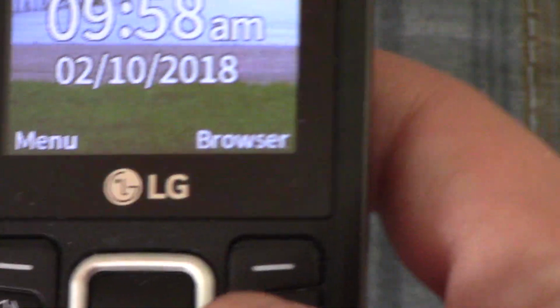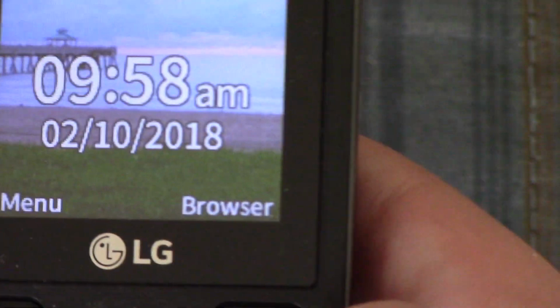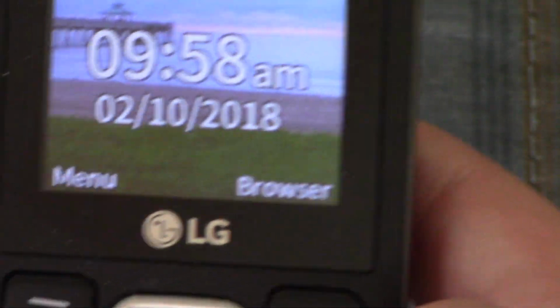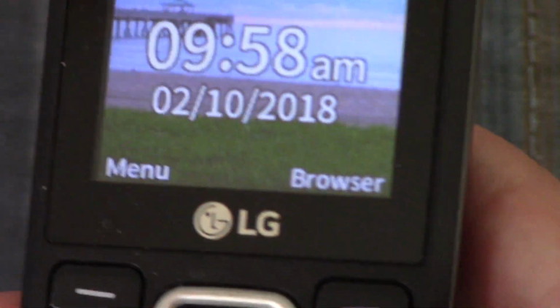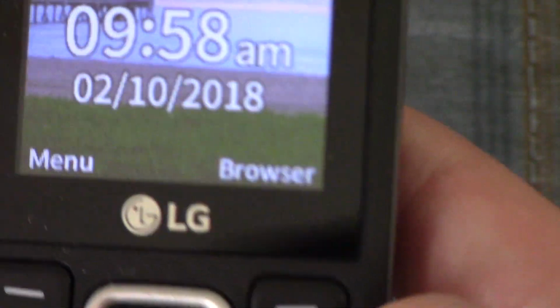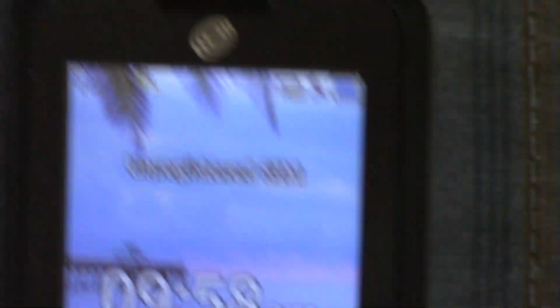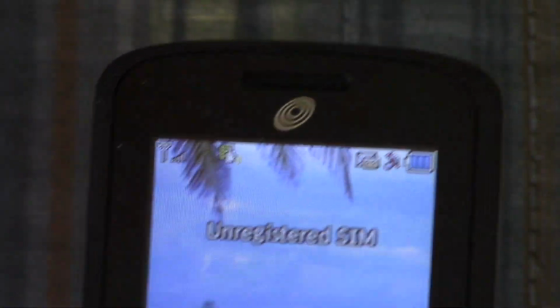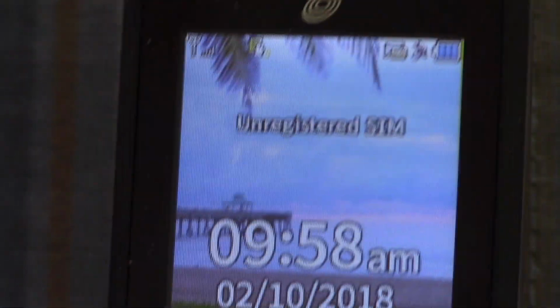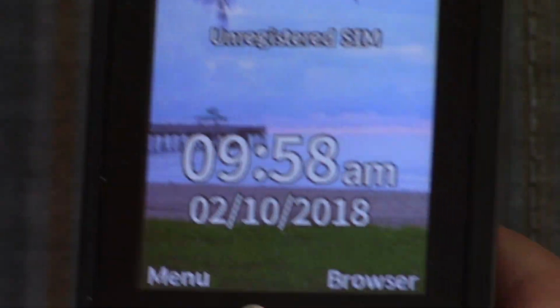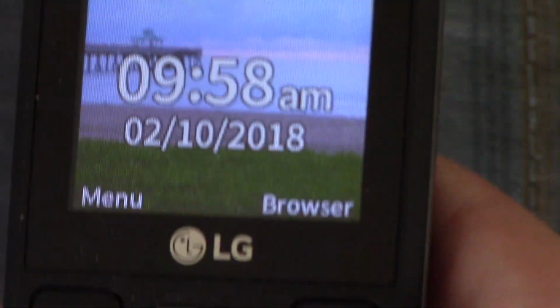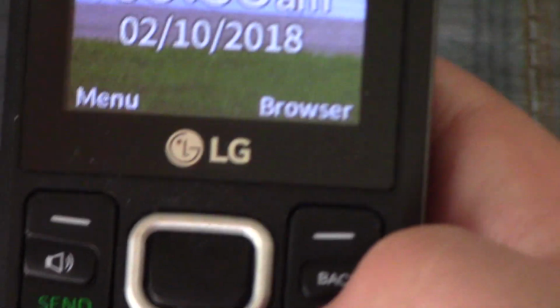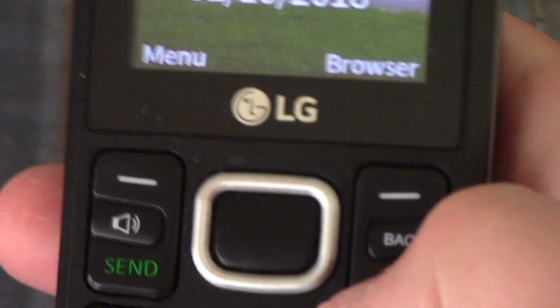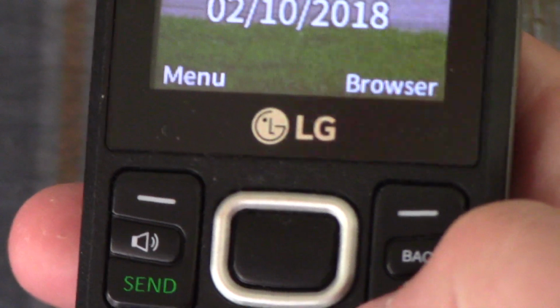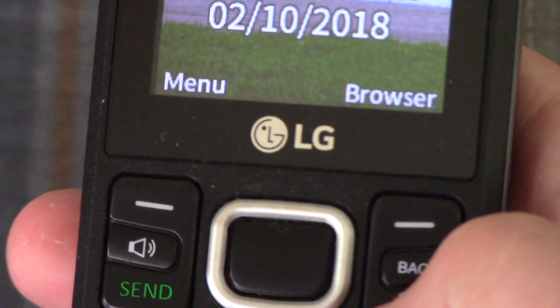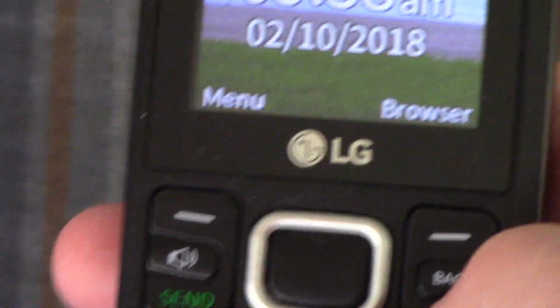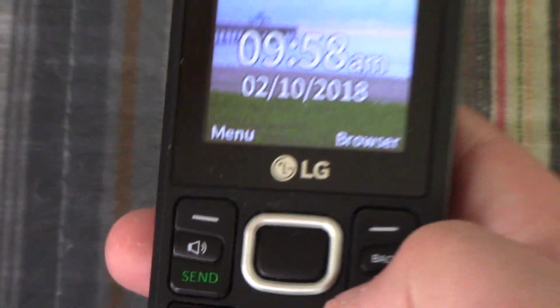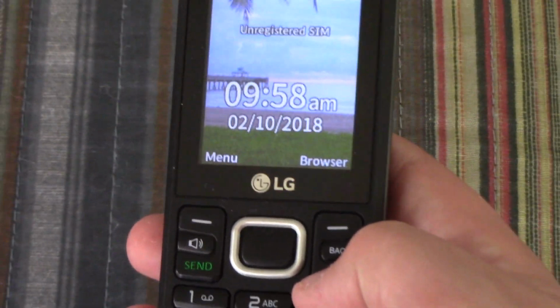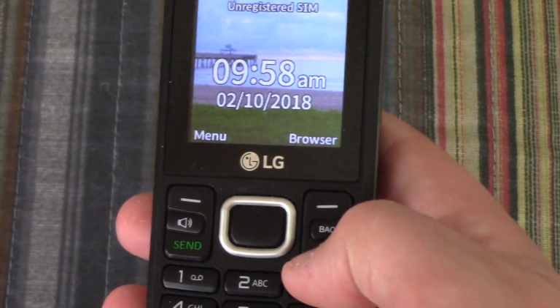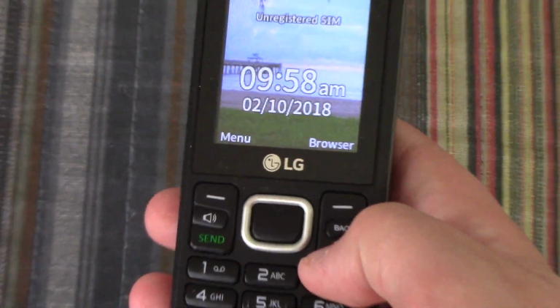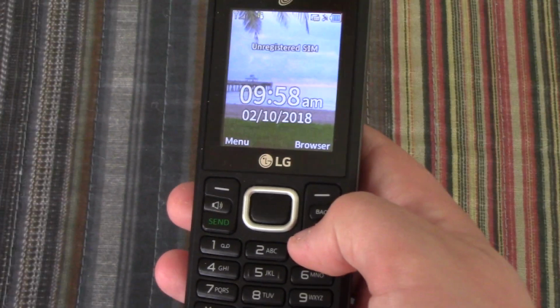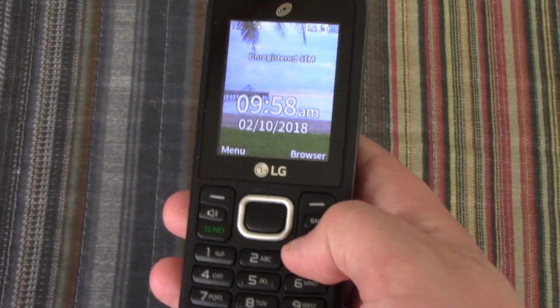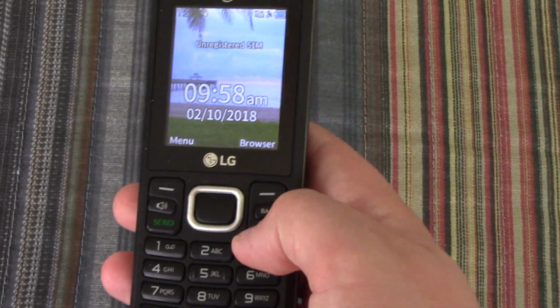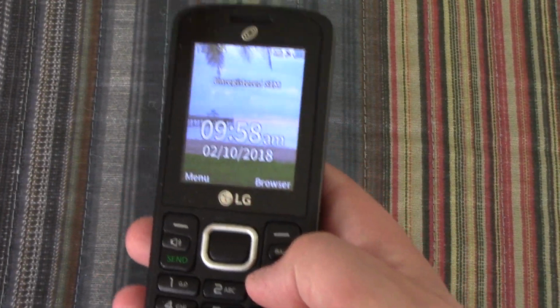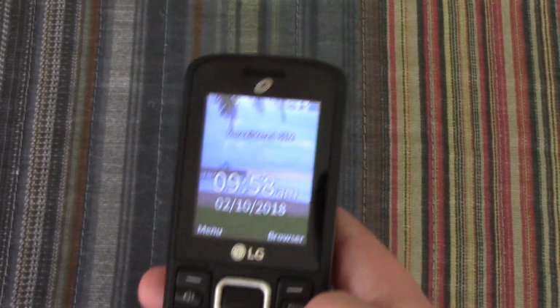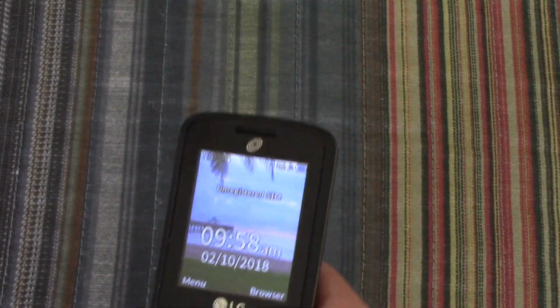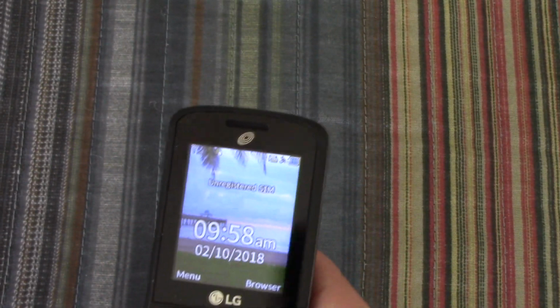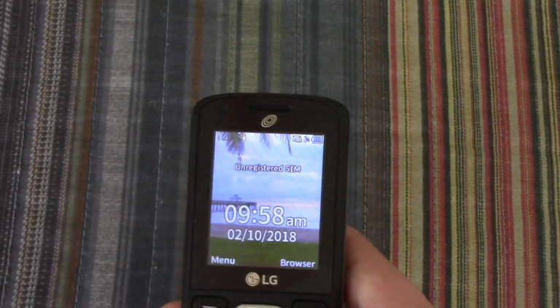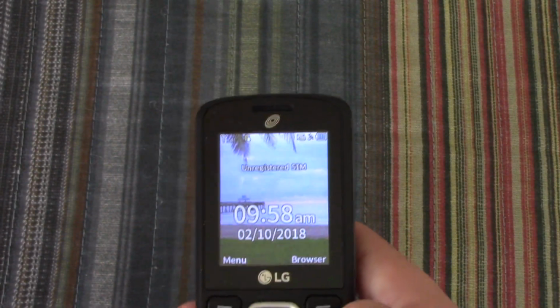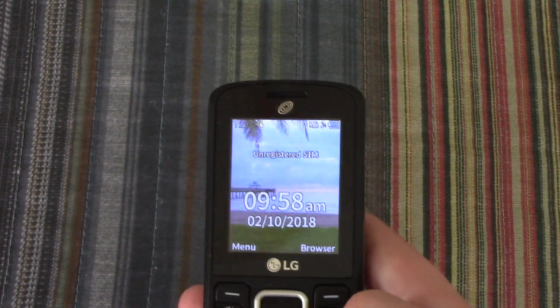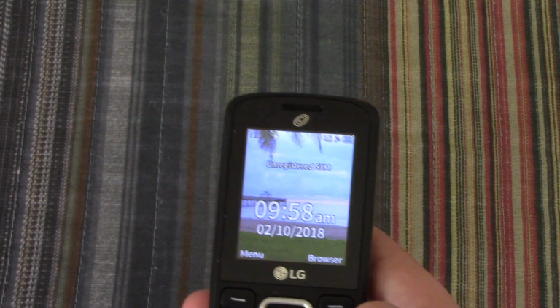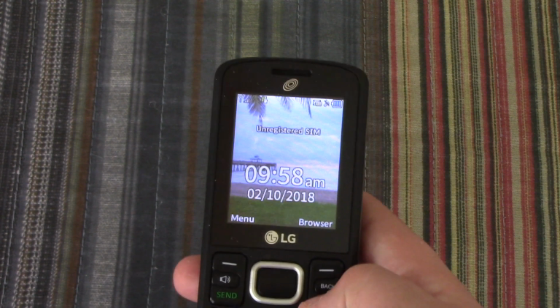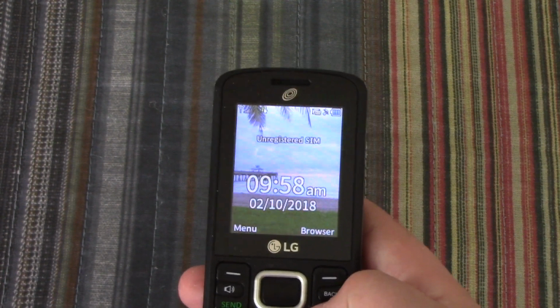It works perfectly and it's in mint condition because it was in a case its entire life. Let's just get it turned off.